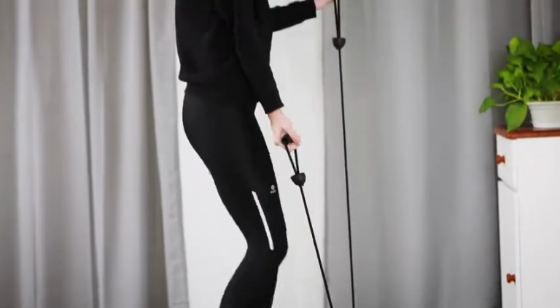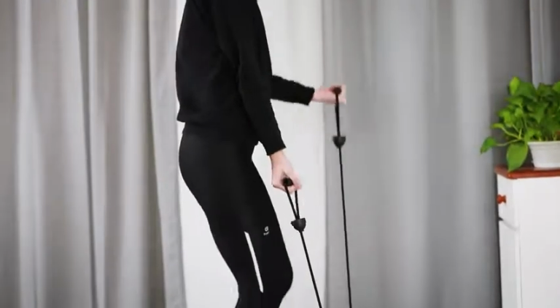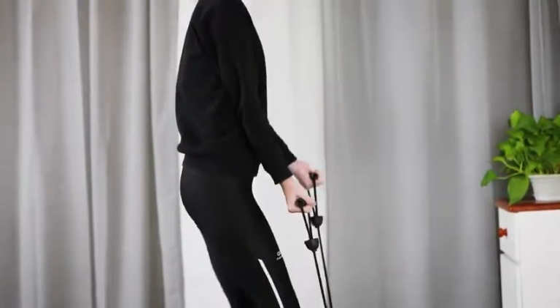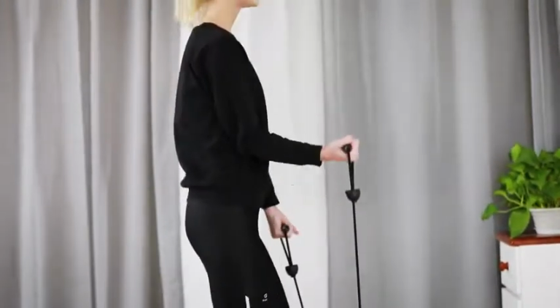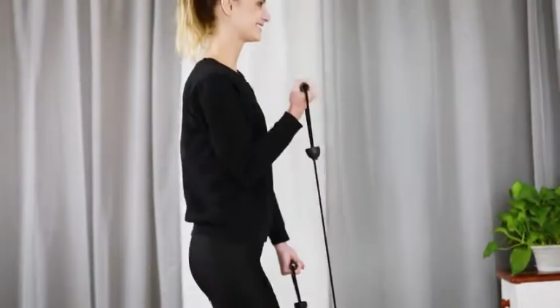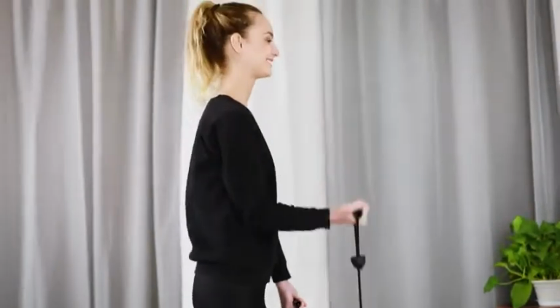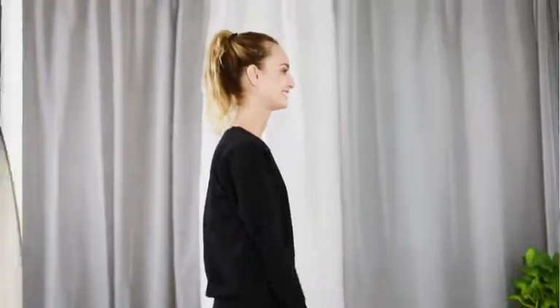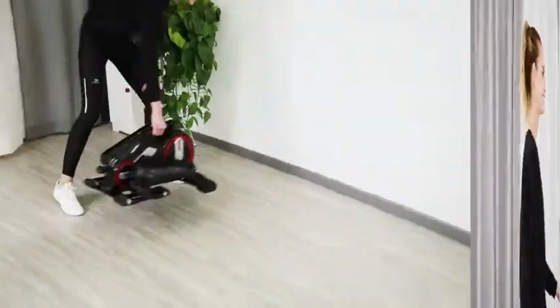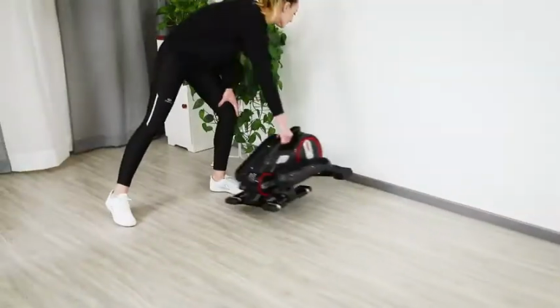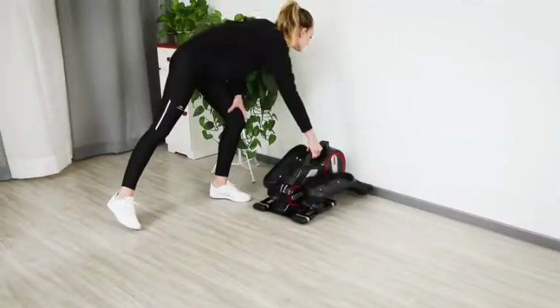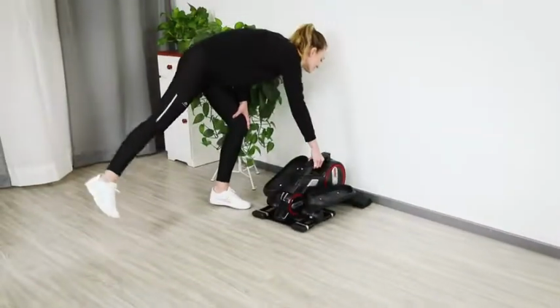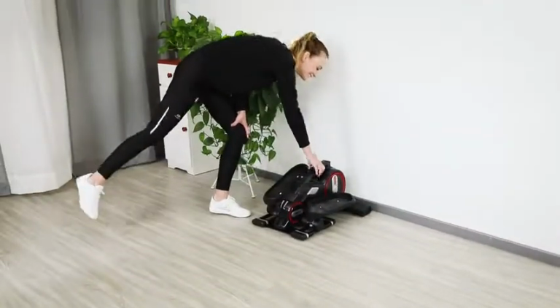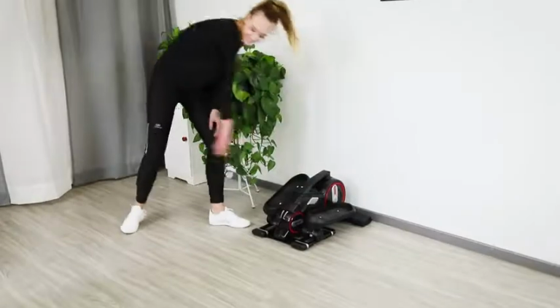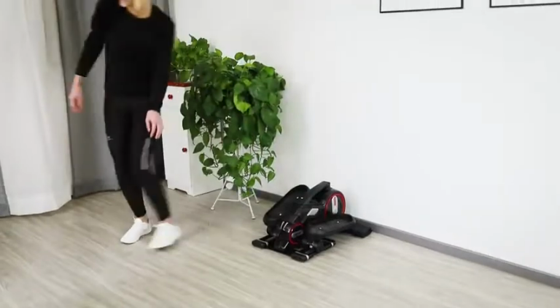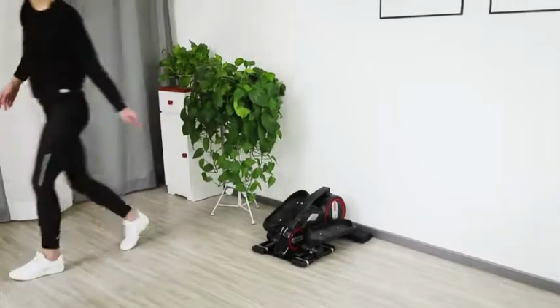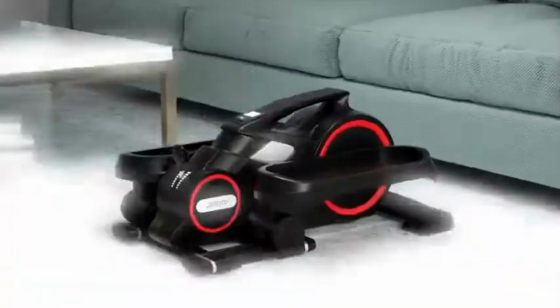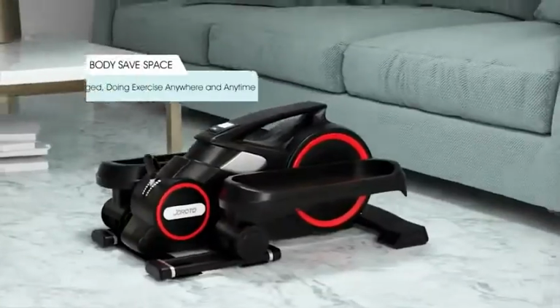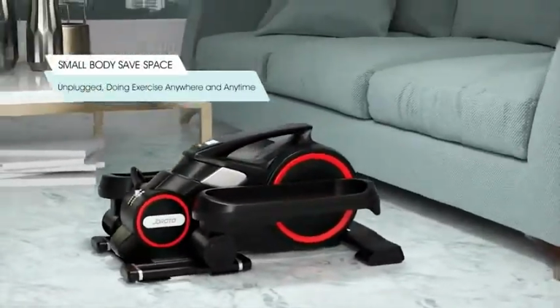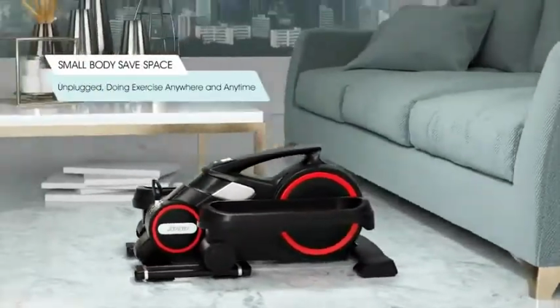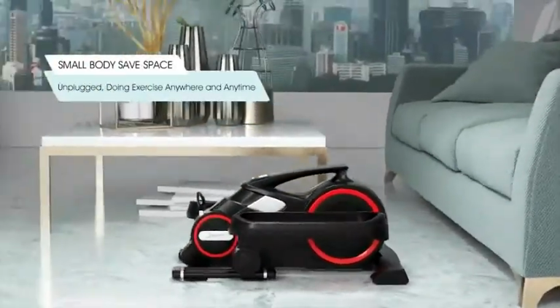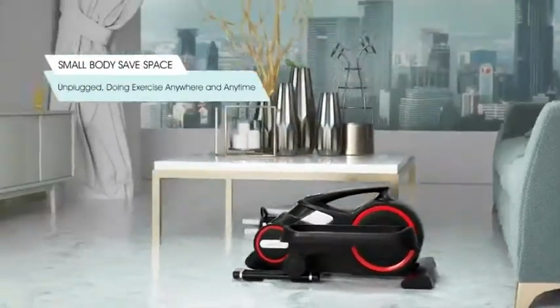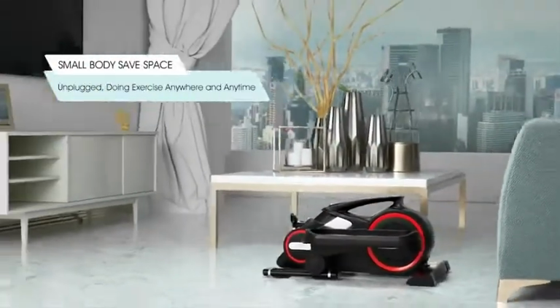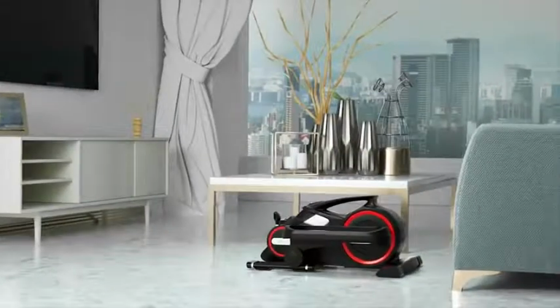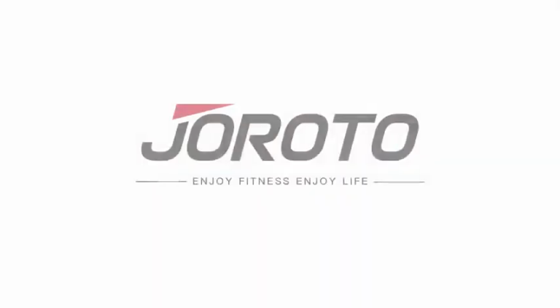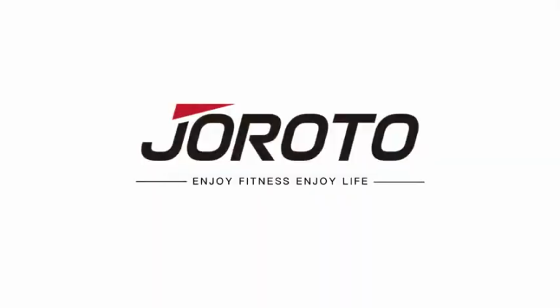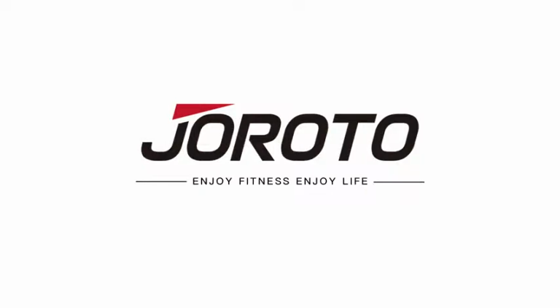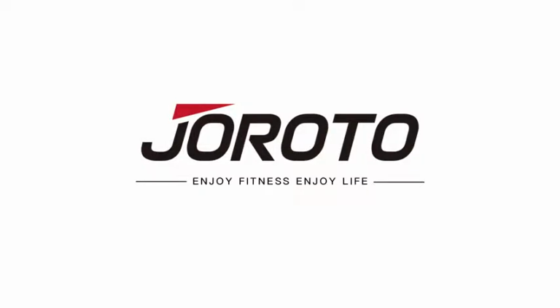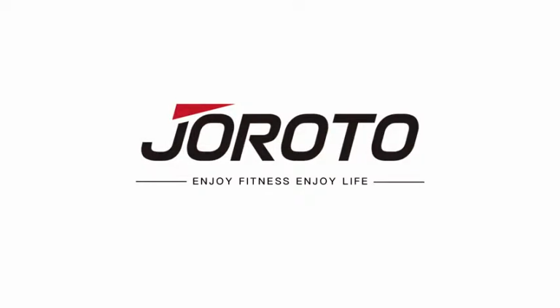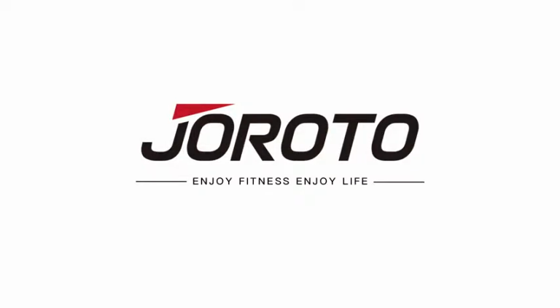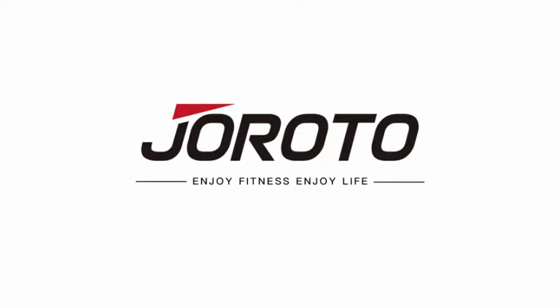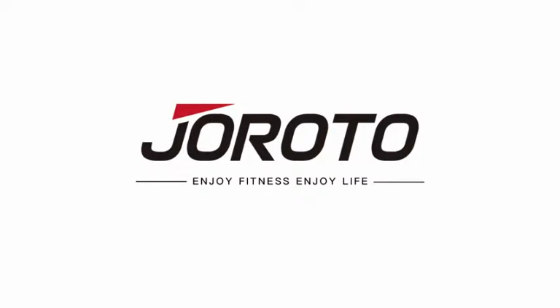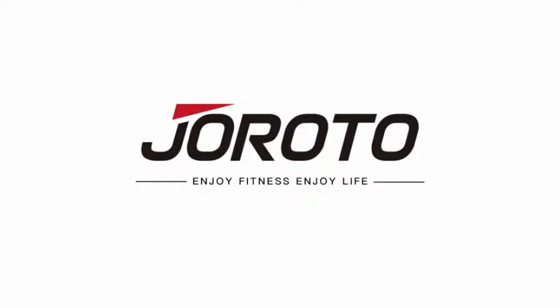With its small body, you can move it easily. It is unplugged, so you can do exercise anywhere and anytime. Enjoy fitness and enjoy life. Let's start with Geroto ME-15 Mini Elliptical. Thank you for watching.